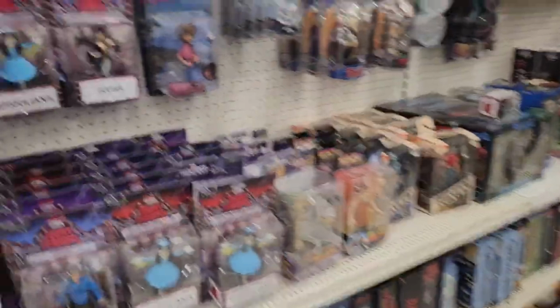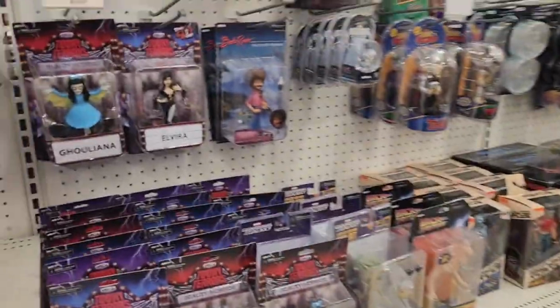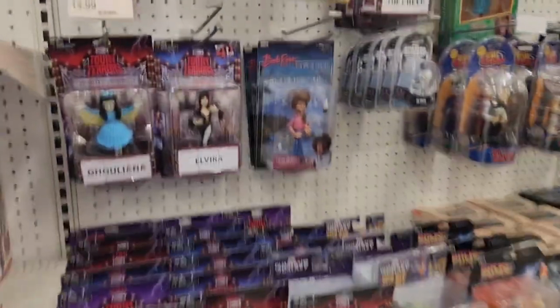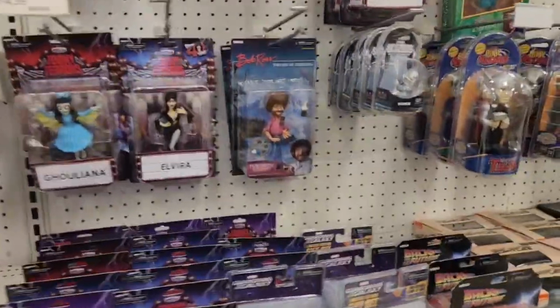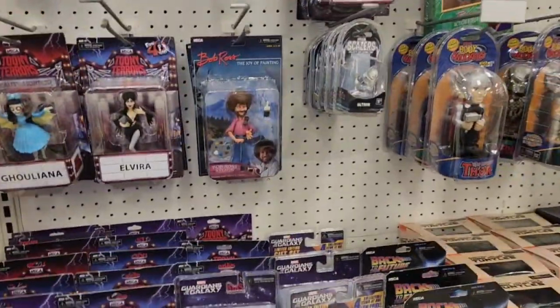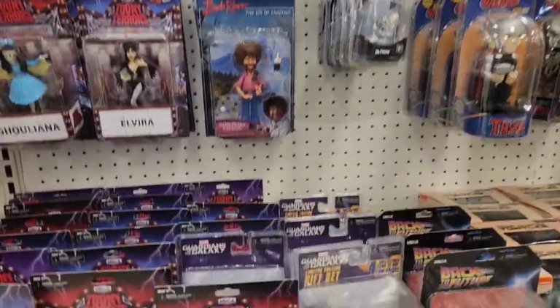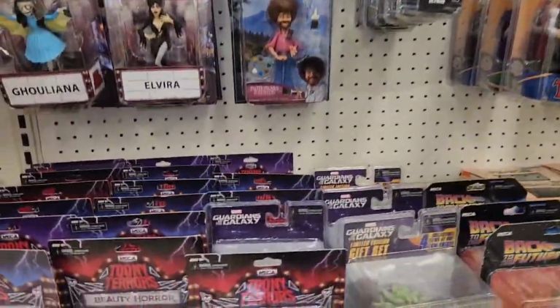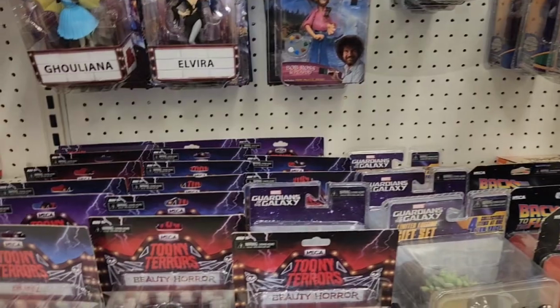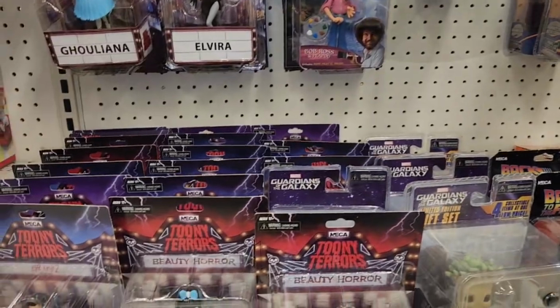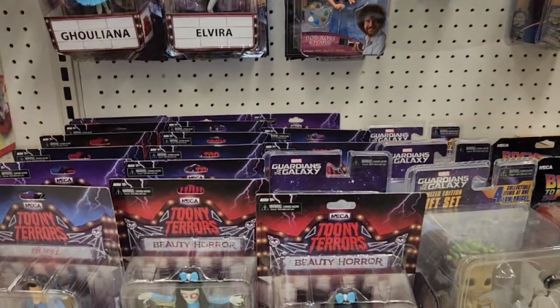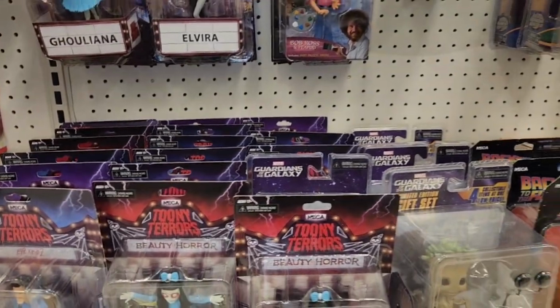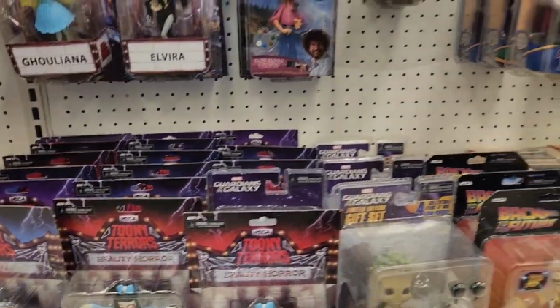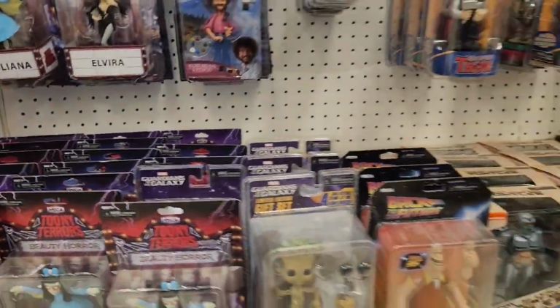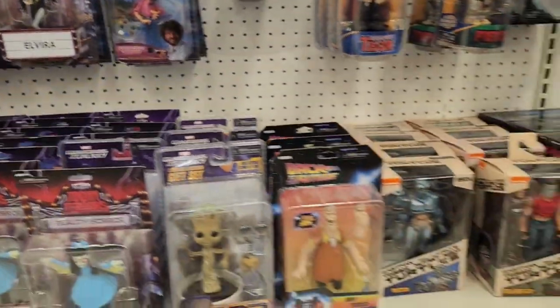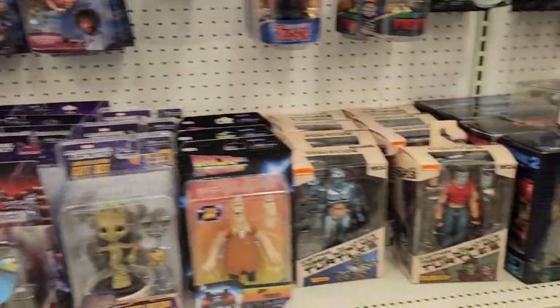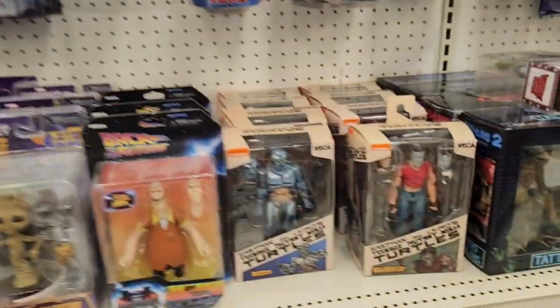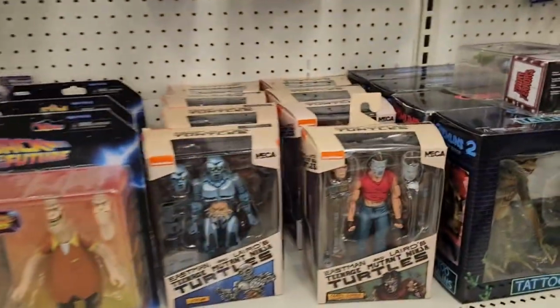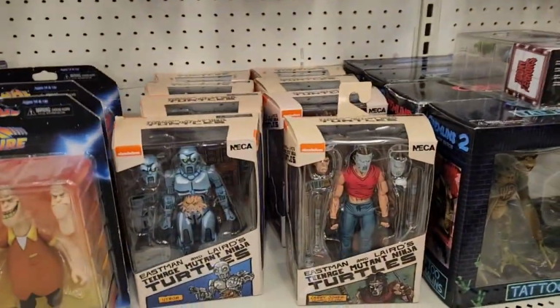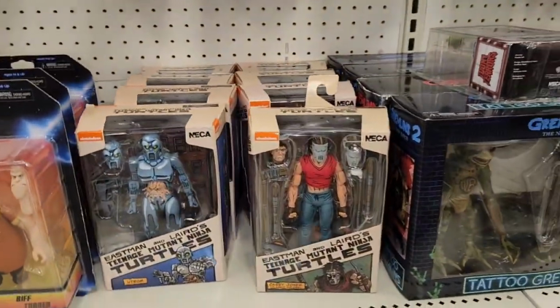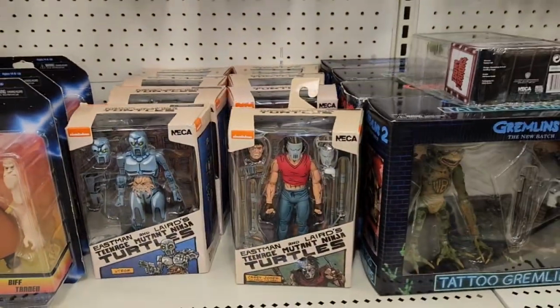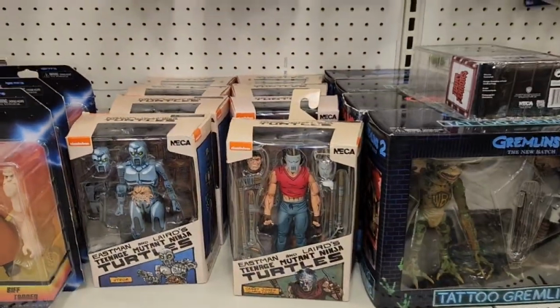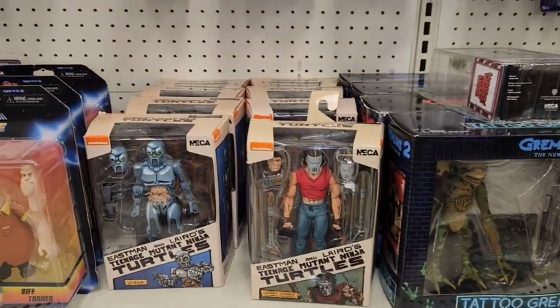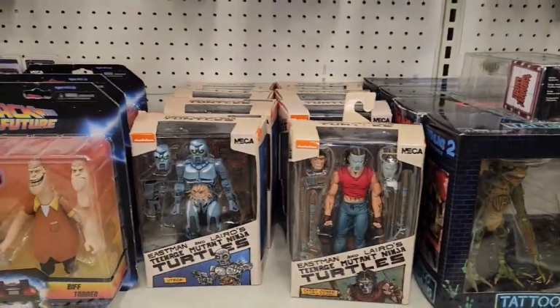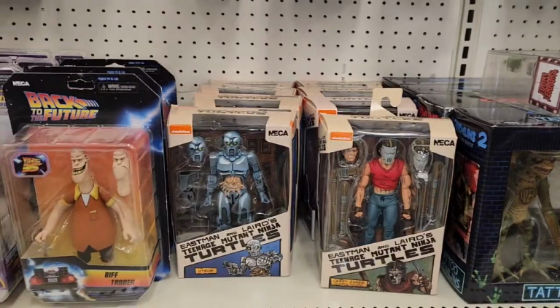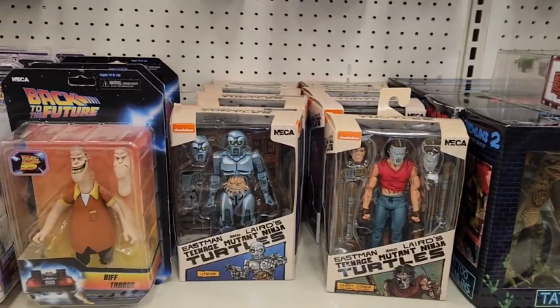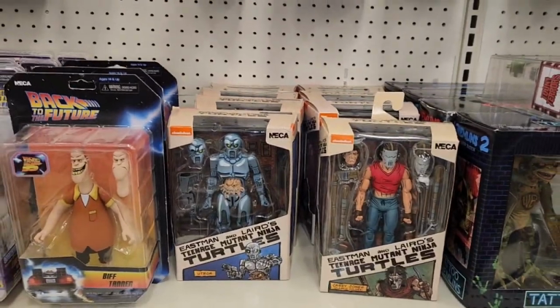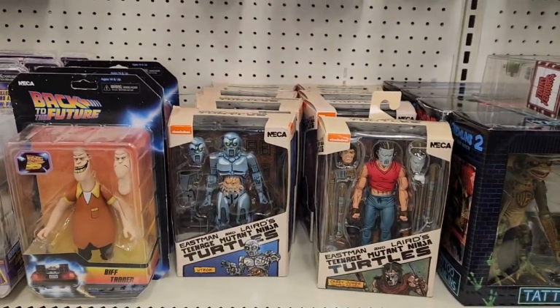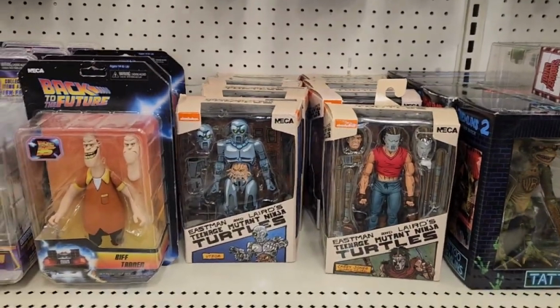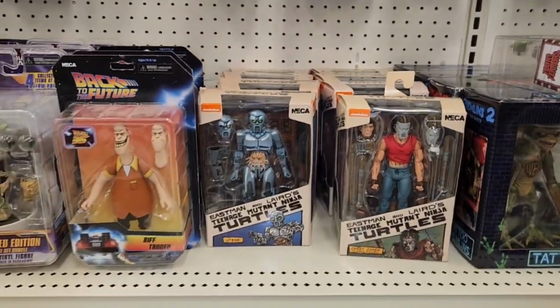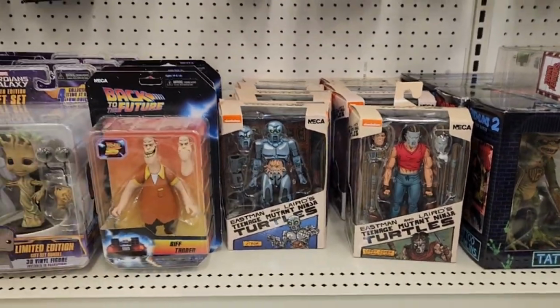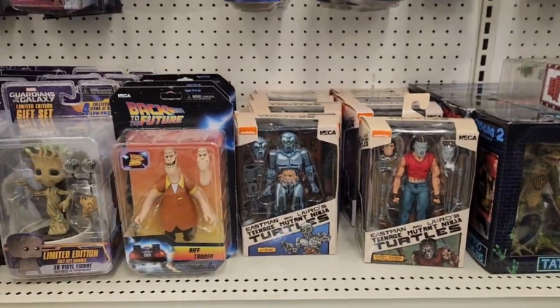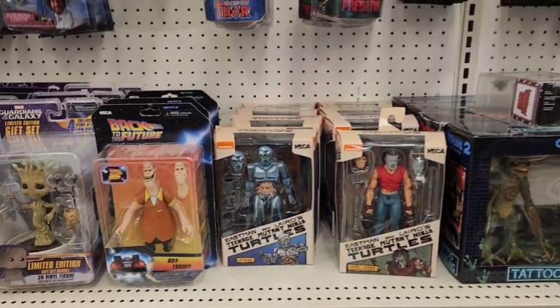Alright, we're looking at the NECA section. We got Toony Terrors — the comic book adaptation of the Teenage Mutant Ninja Turtles, not the cartoon, but the comic book version.